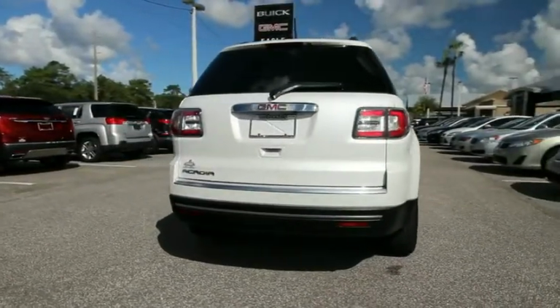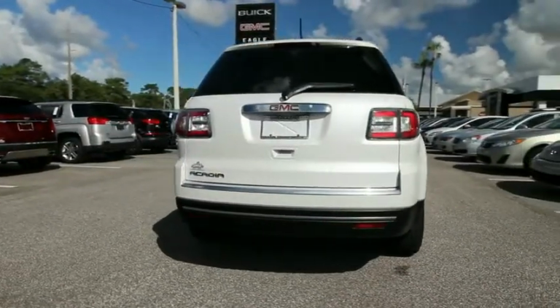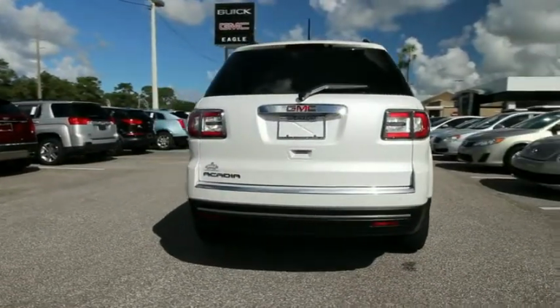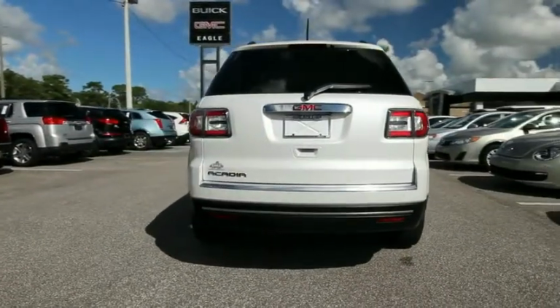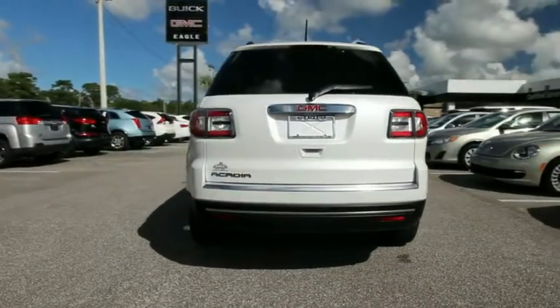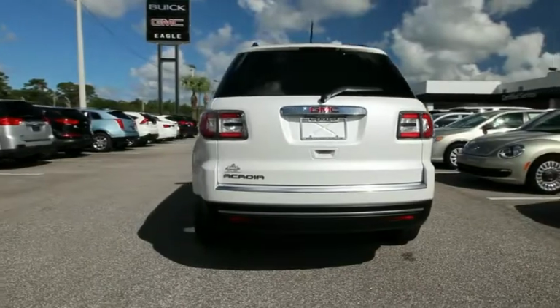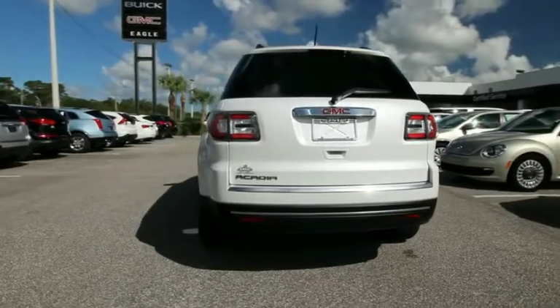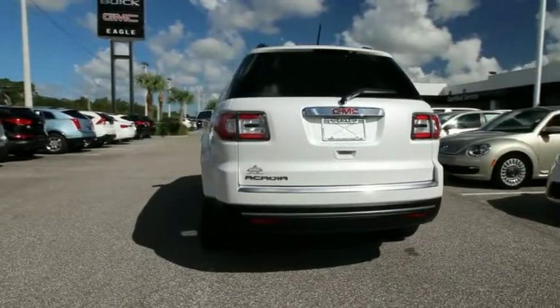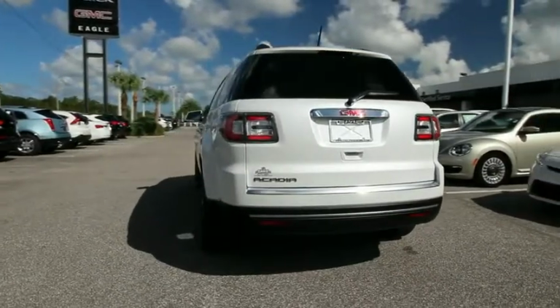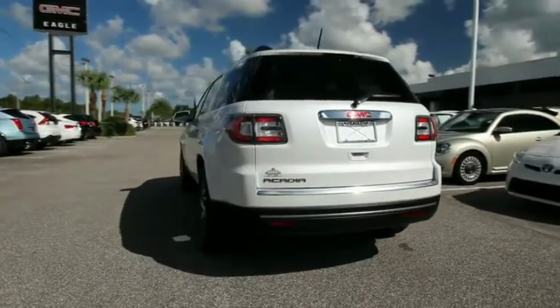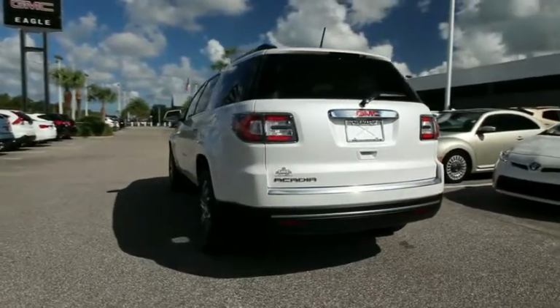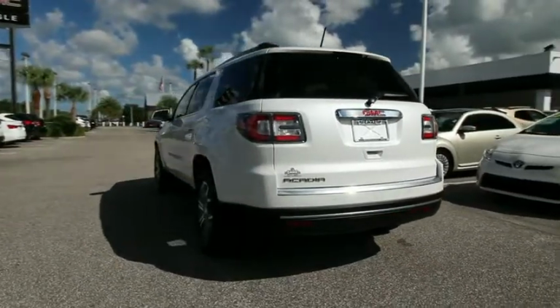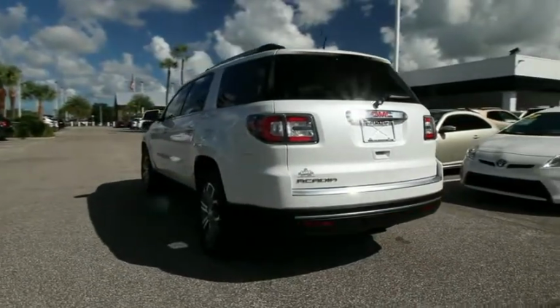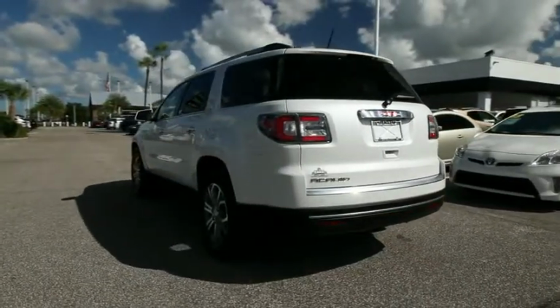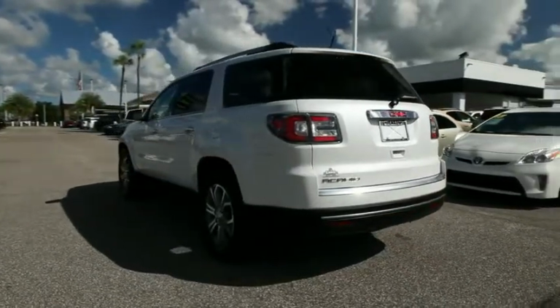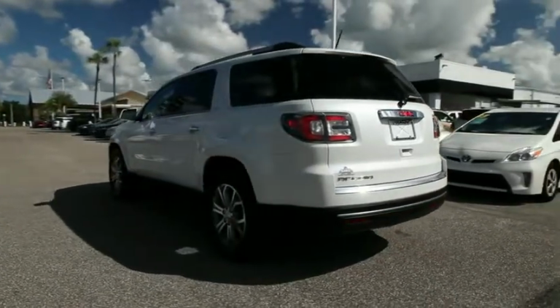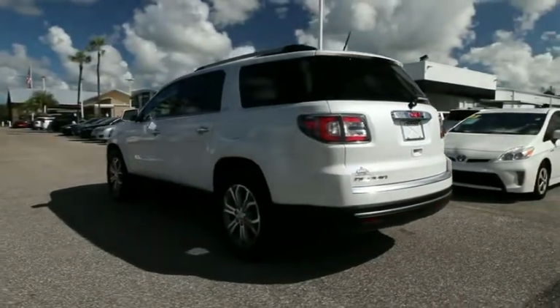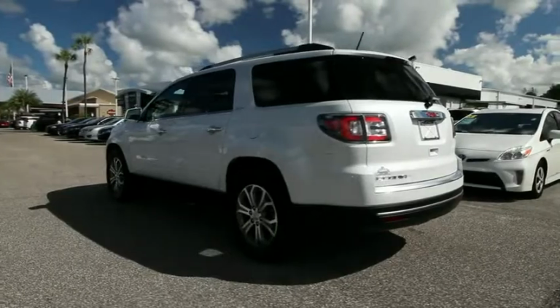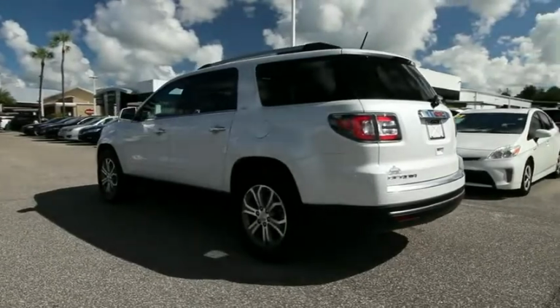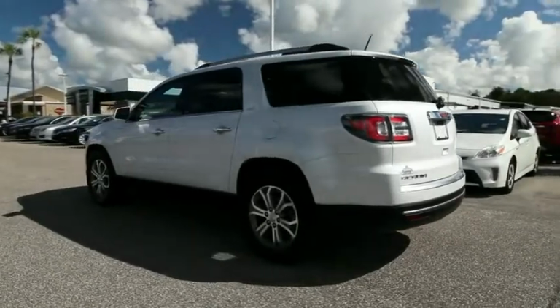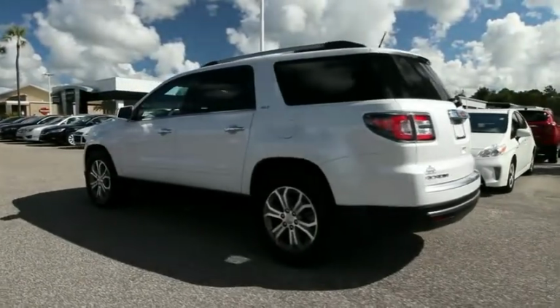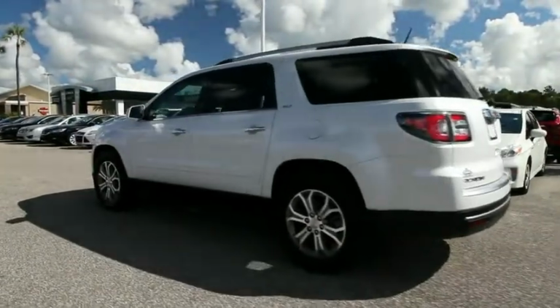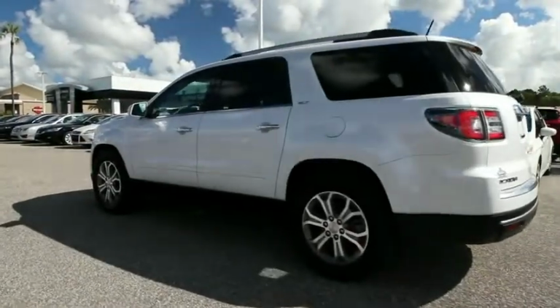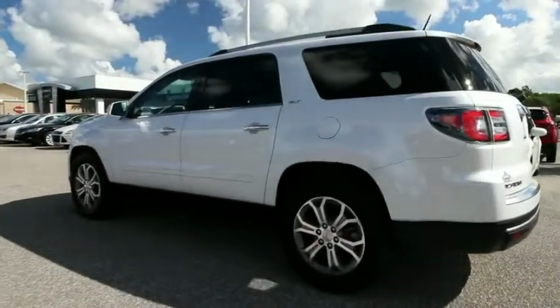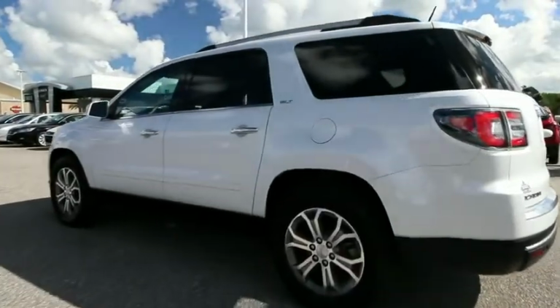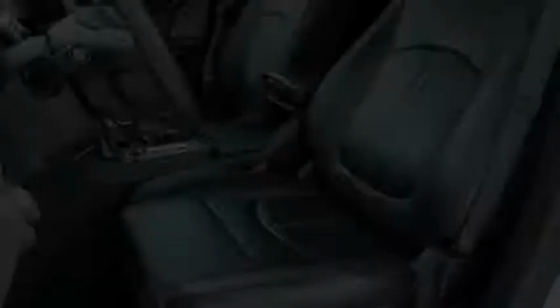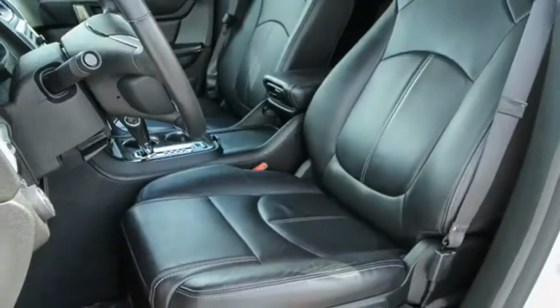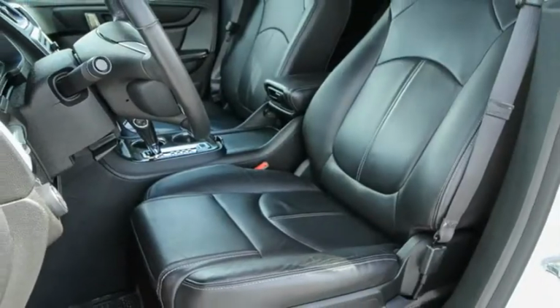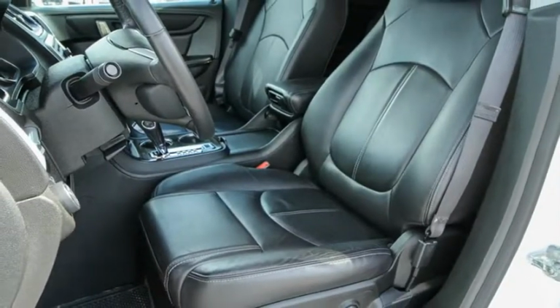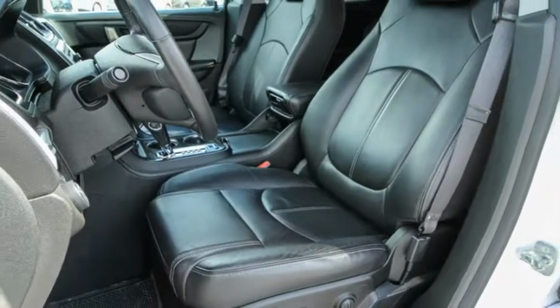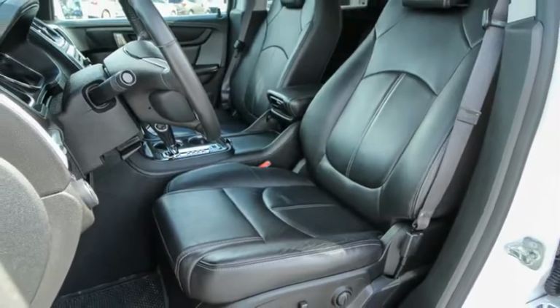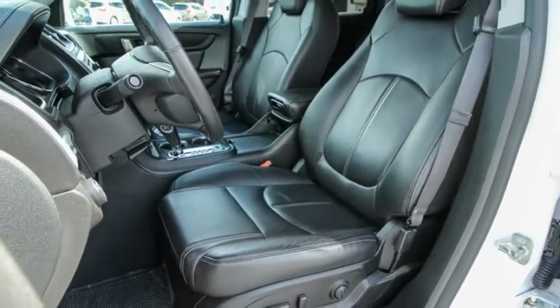This vehicle has less than 15,000 miles. Here are some of this vehicle's great options: power liftgate, traction control, power passenger seat, Bose sound system, leather-wrapped steering wheel, dual airbags, power steering.